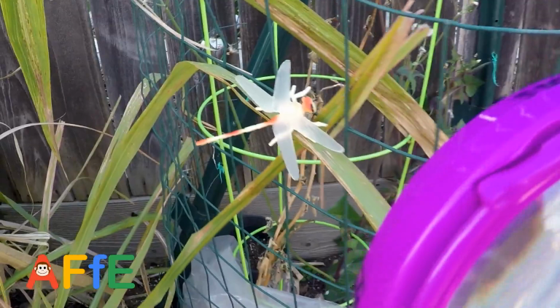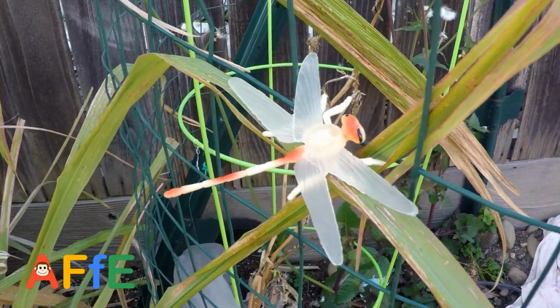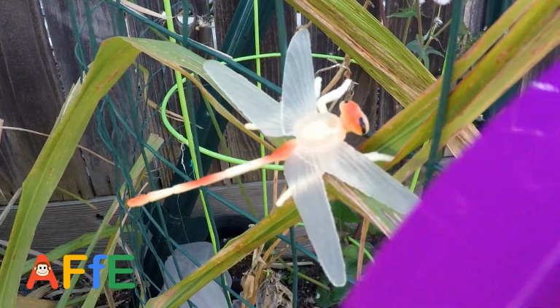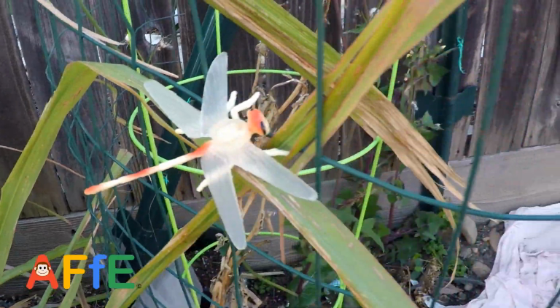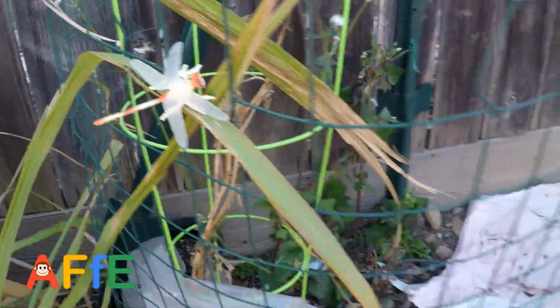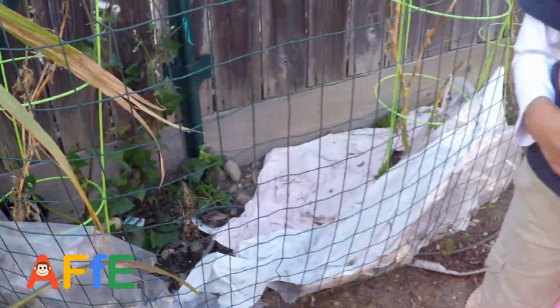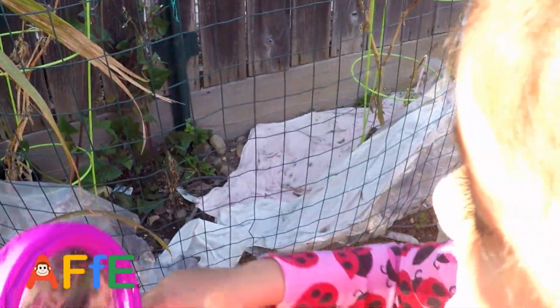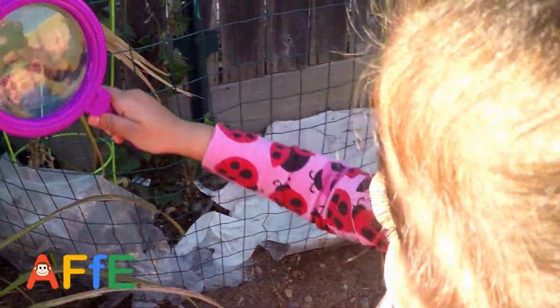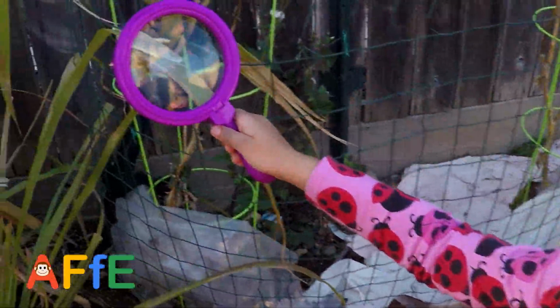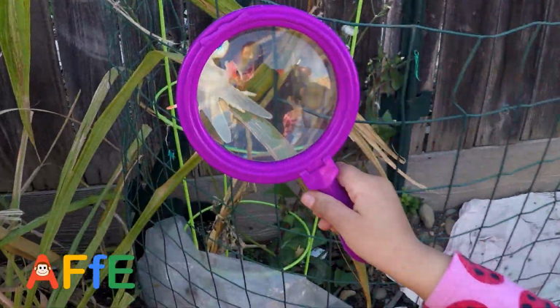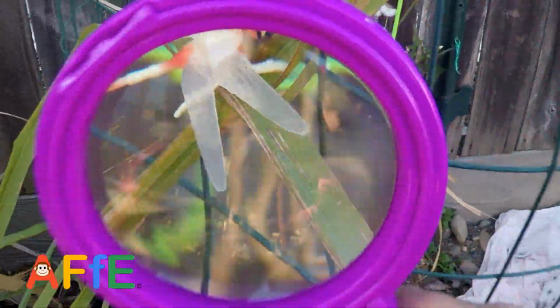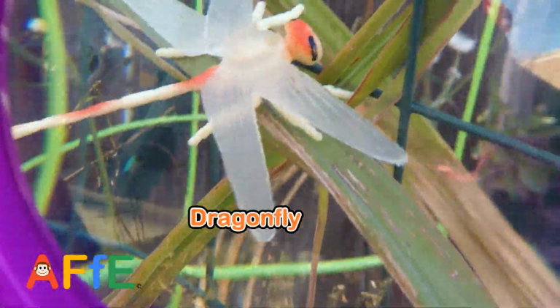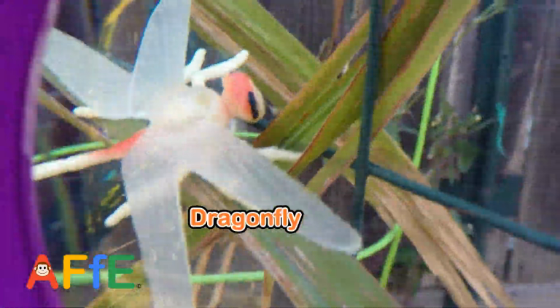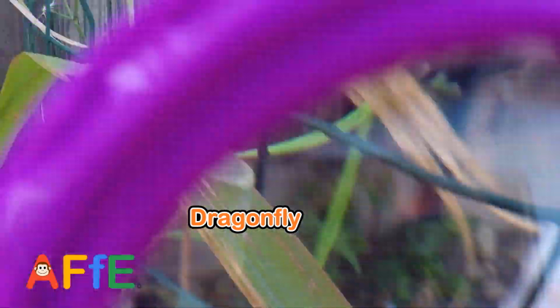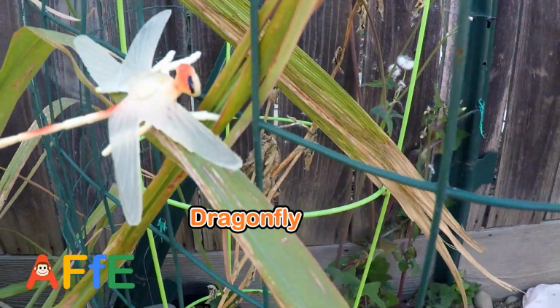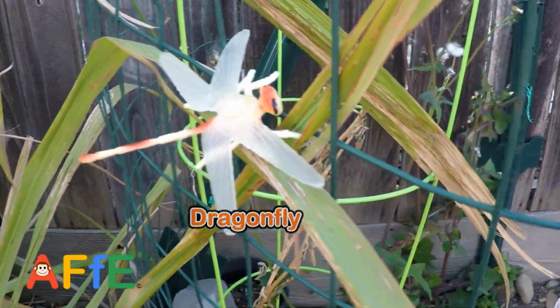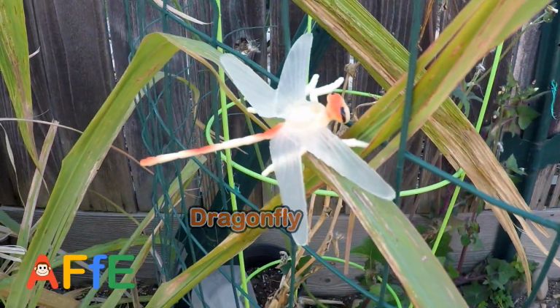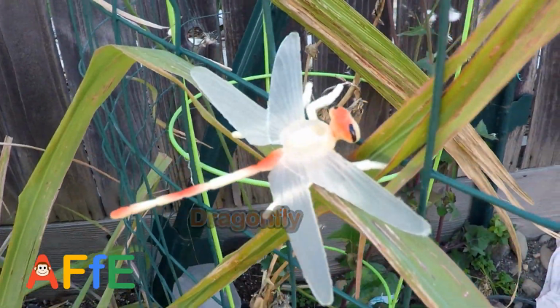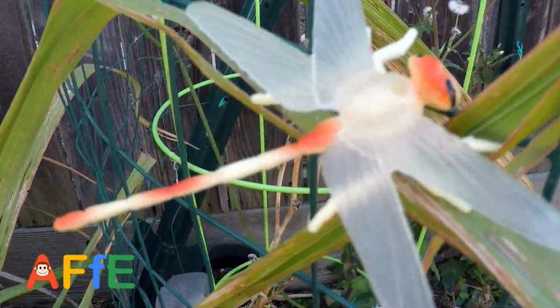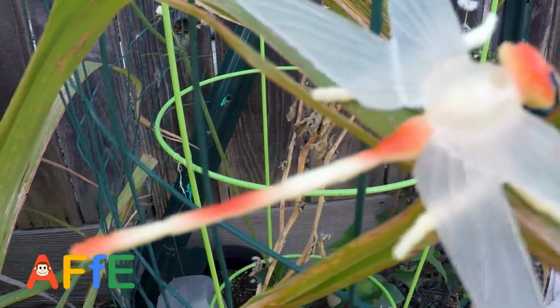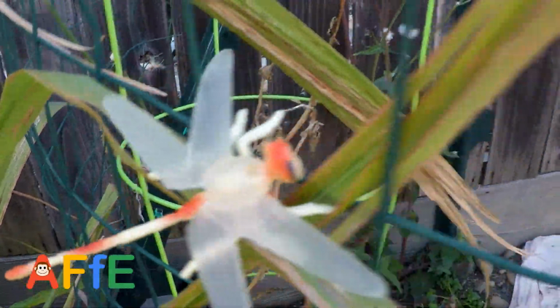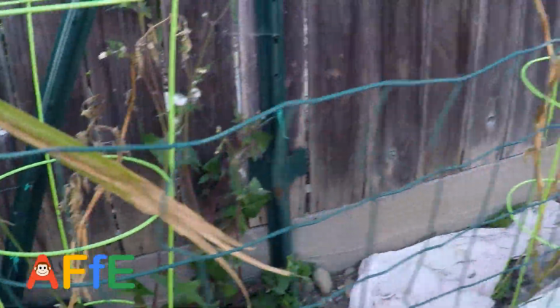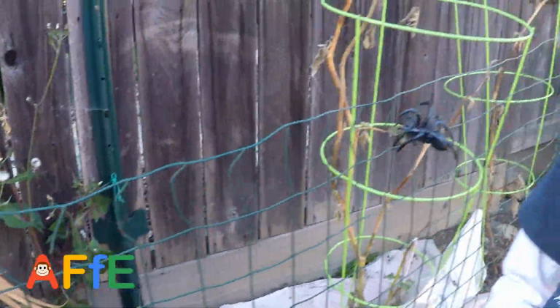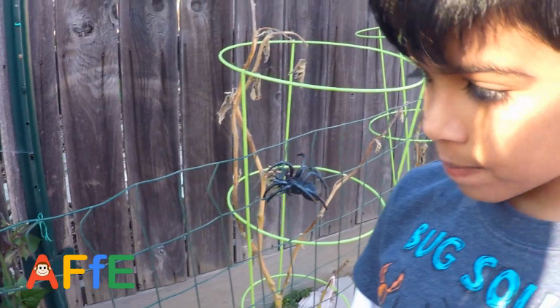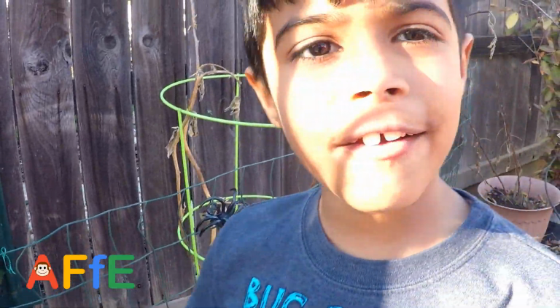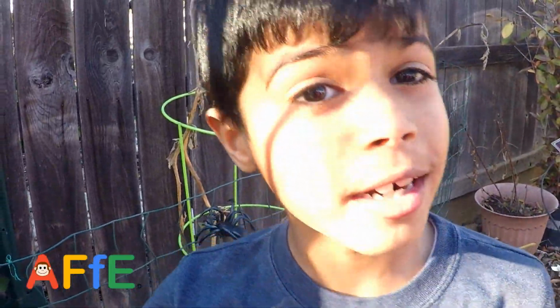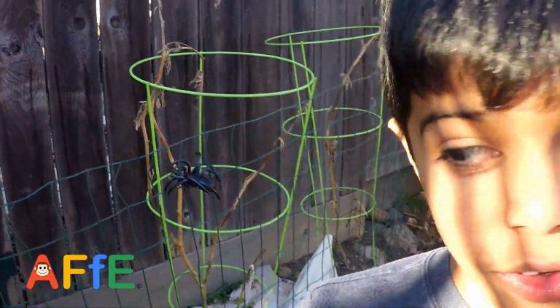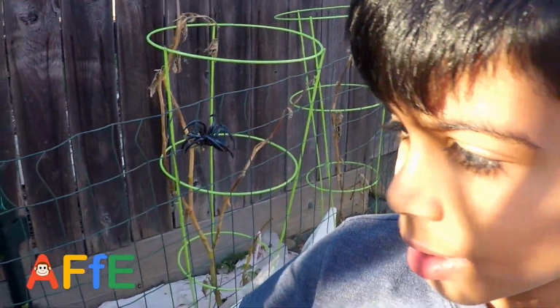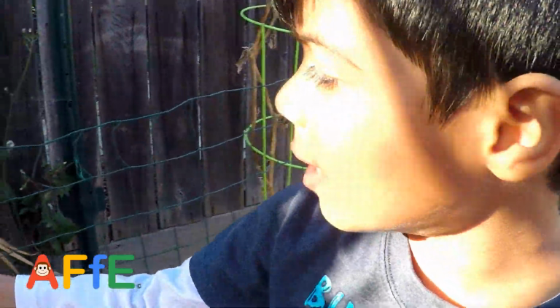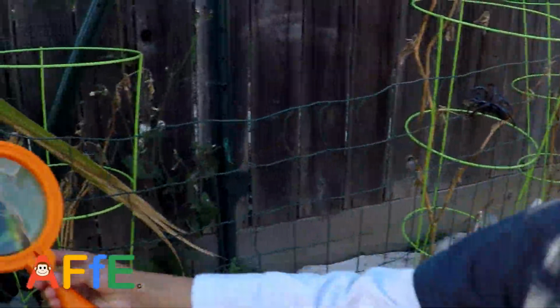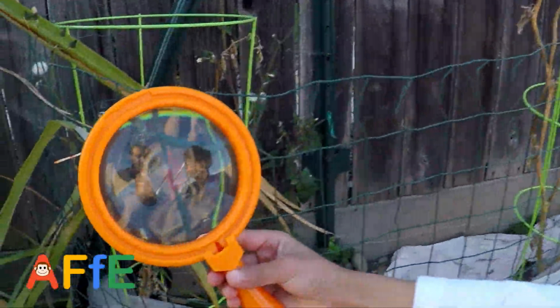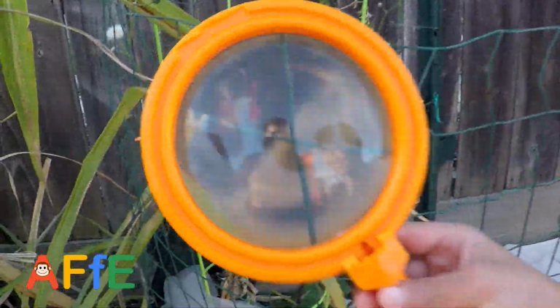What is this? Dragonfly! Dragonfly. What's the fact about dragonflies? They've been around for 300 million years.